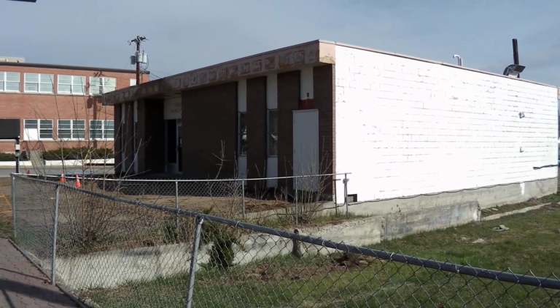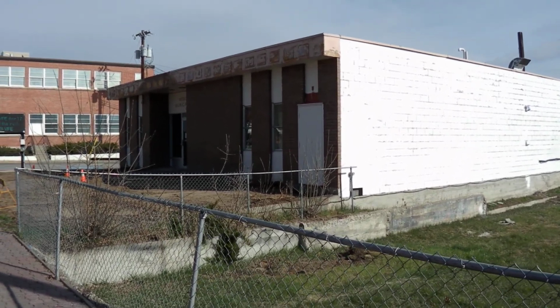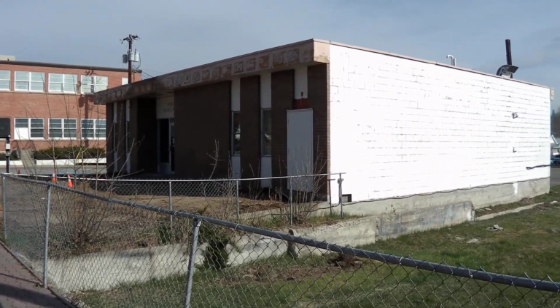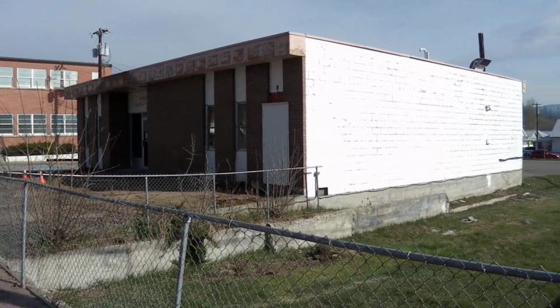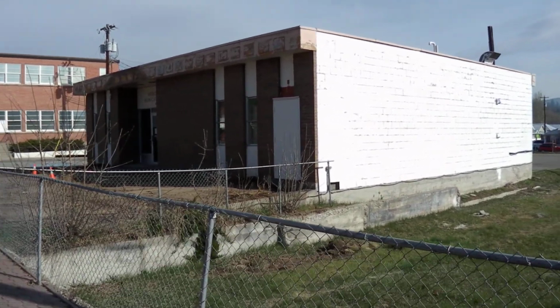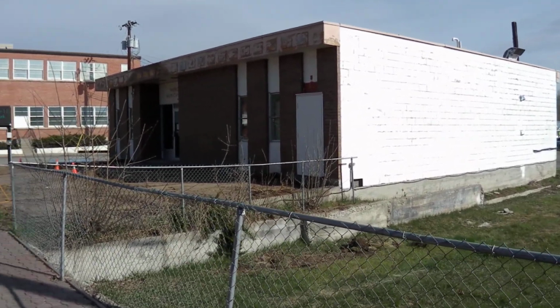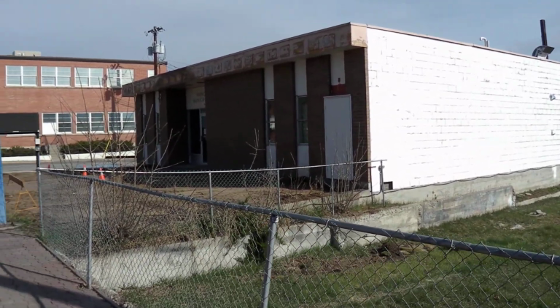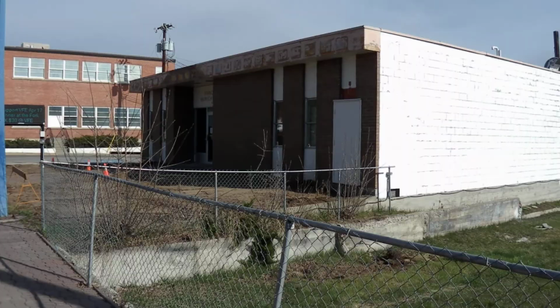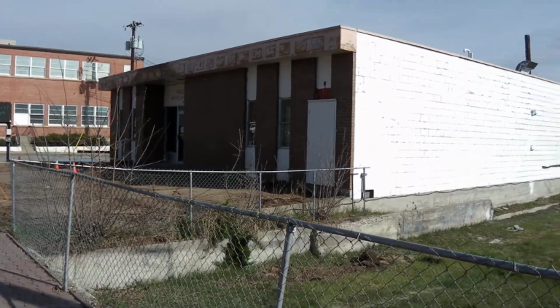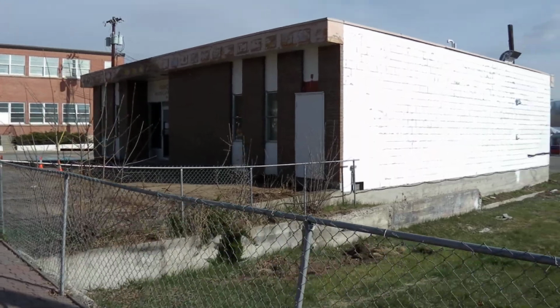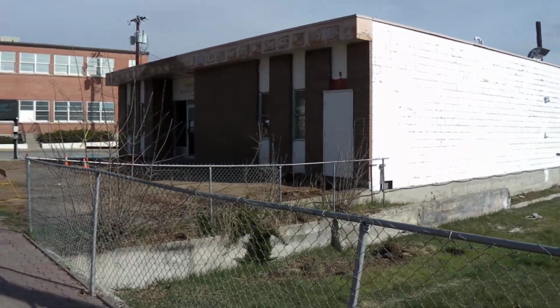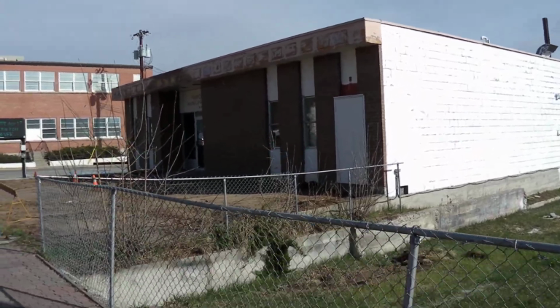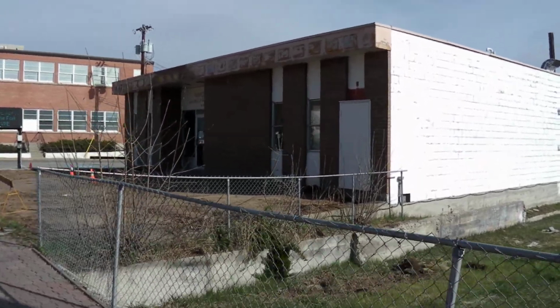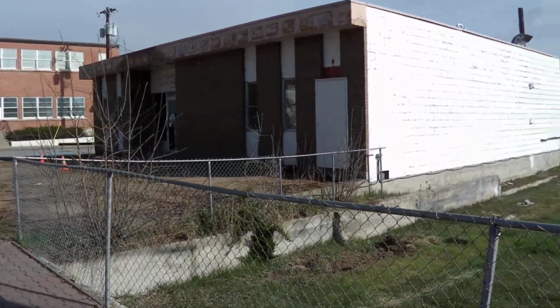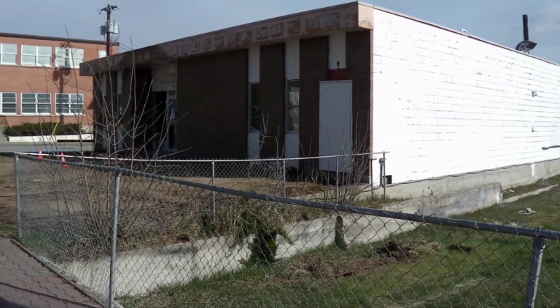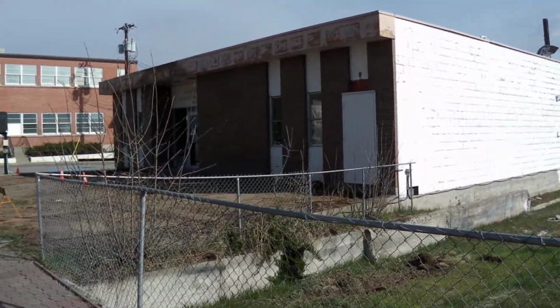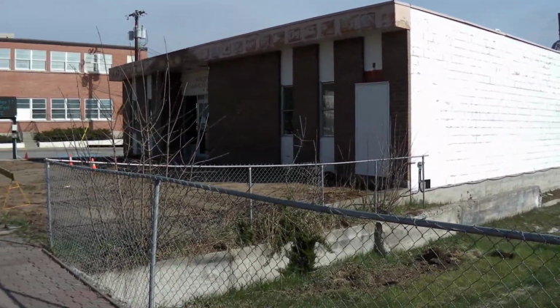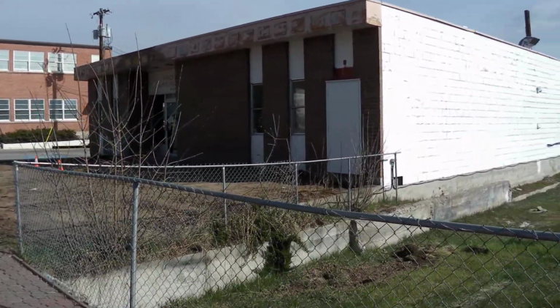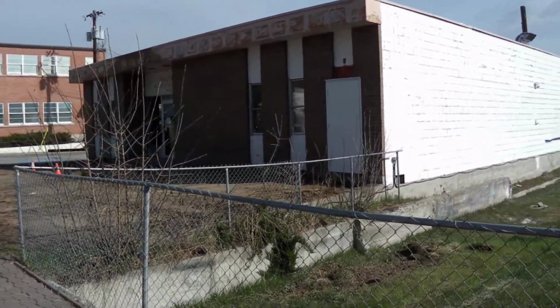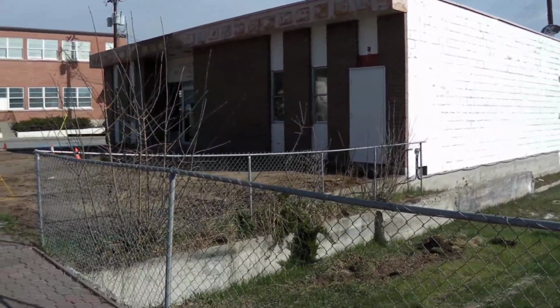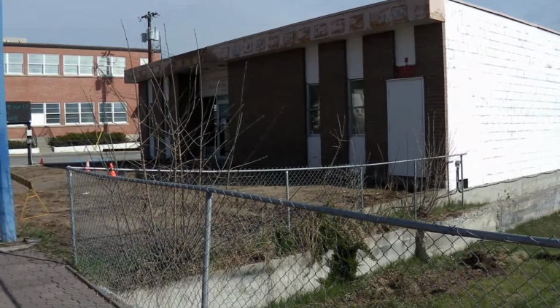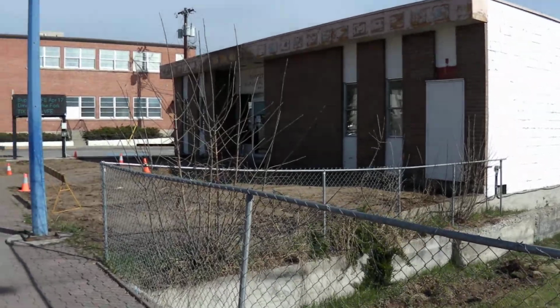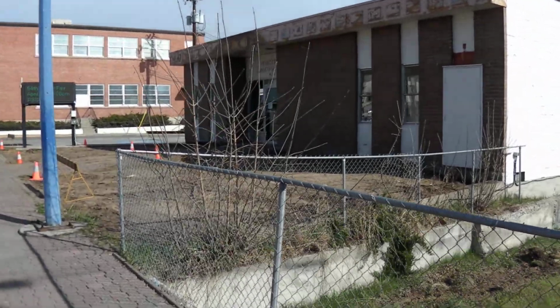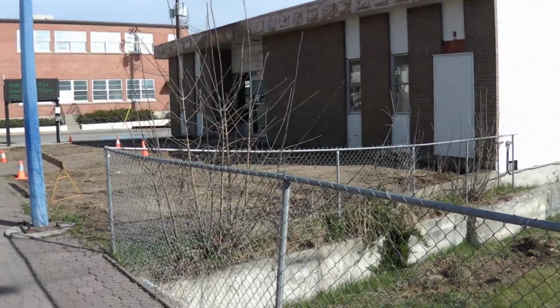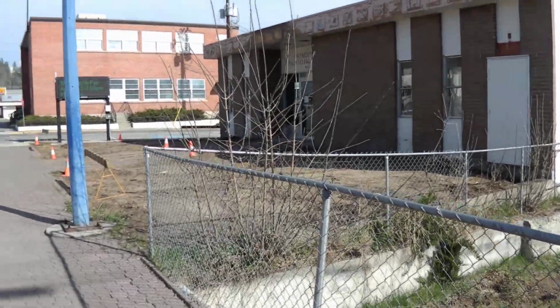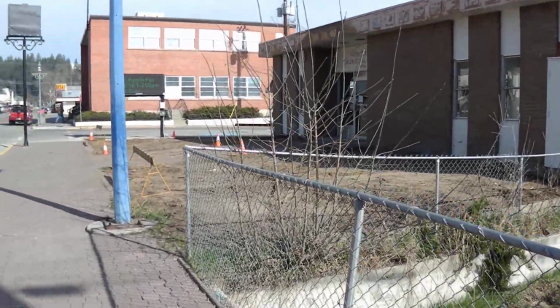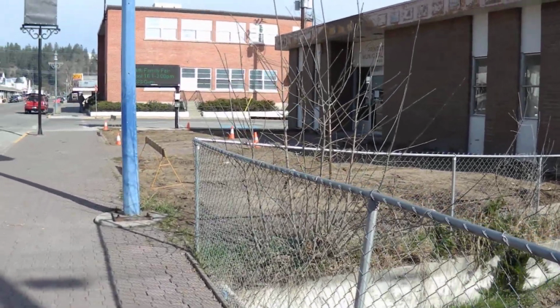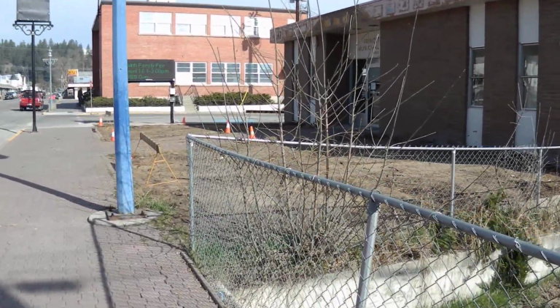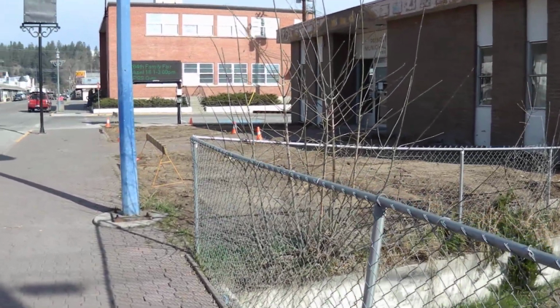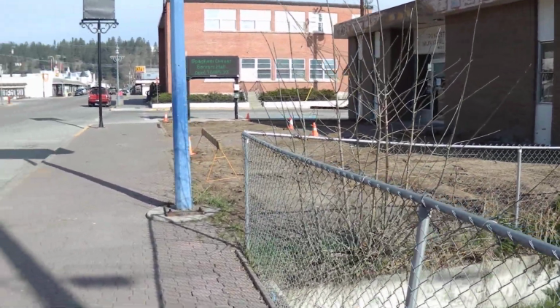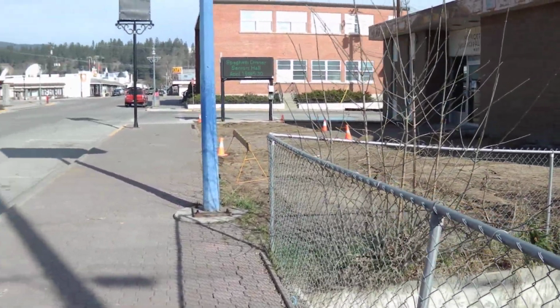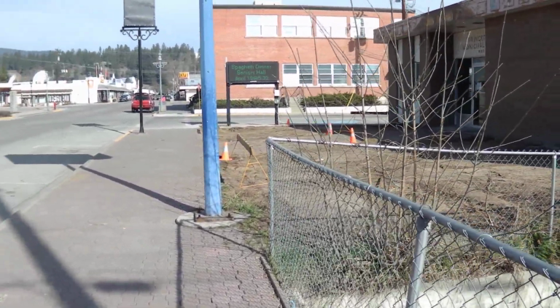This is the former Princeton Municipal Hall and it is about to be converted into a new tourist info center serving the downtown section of Princeton. We're going to take a short outside tour of what's happening here.